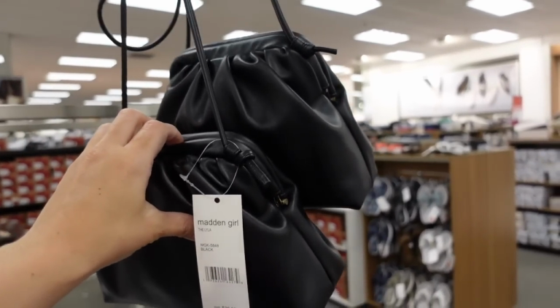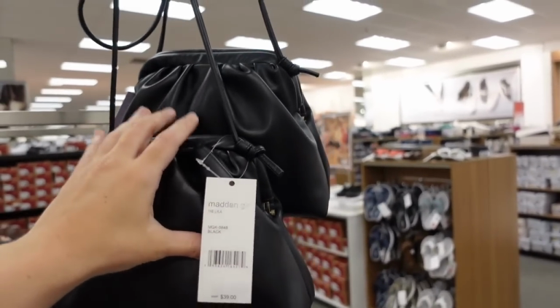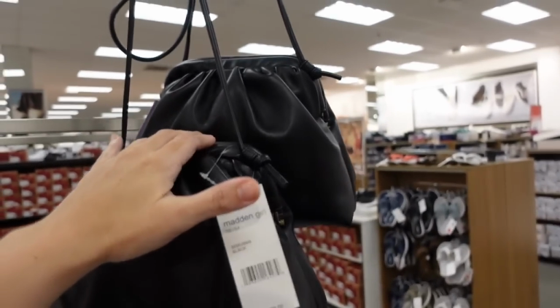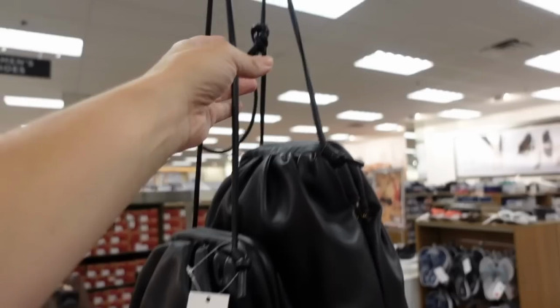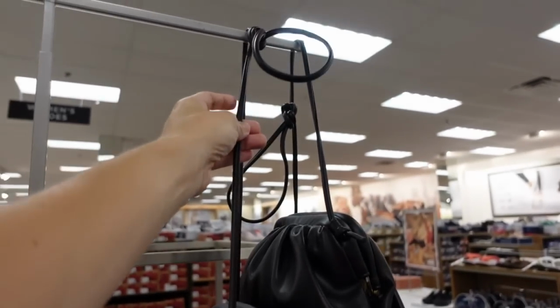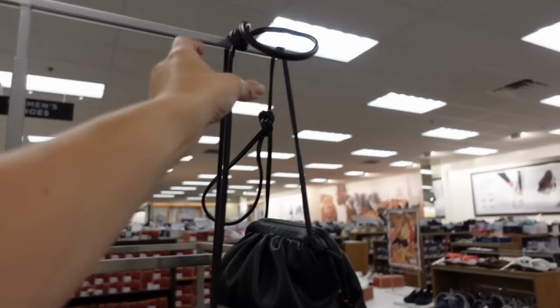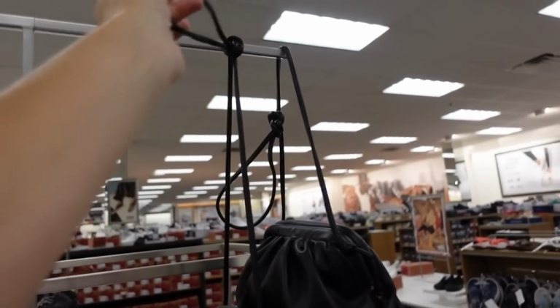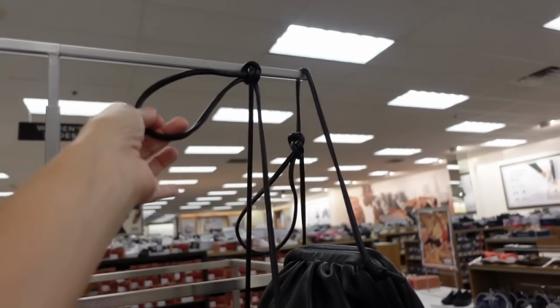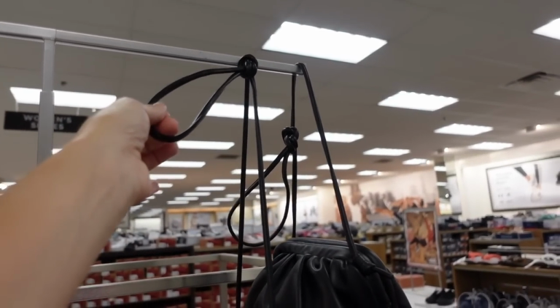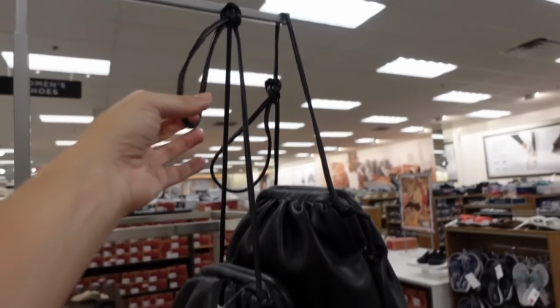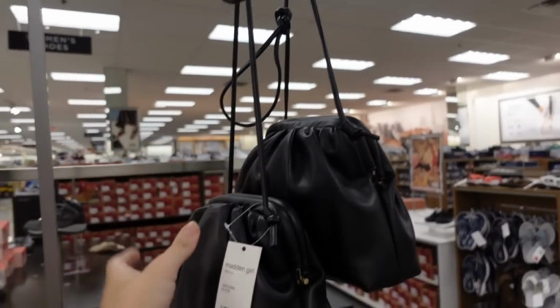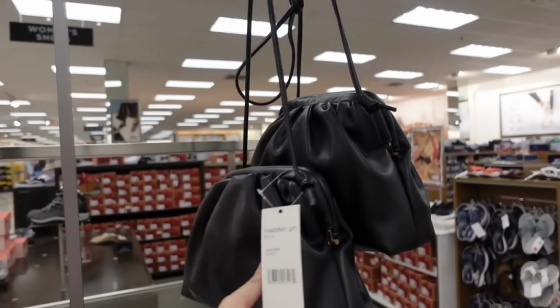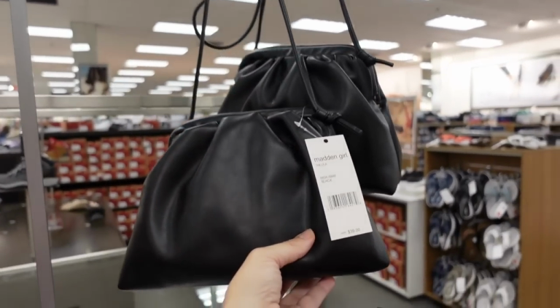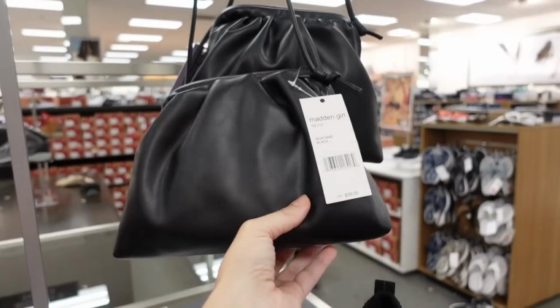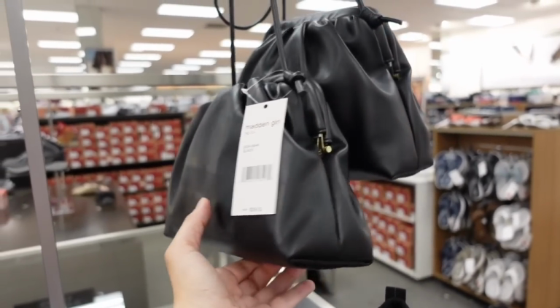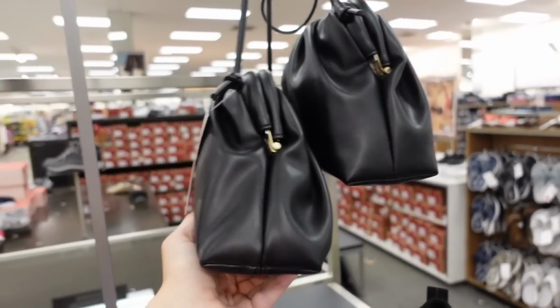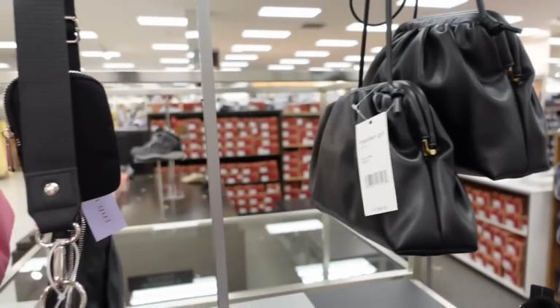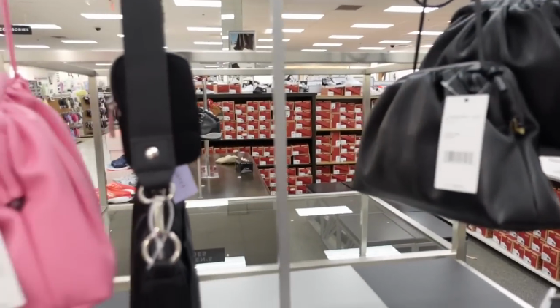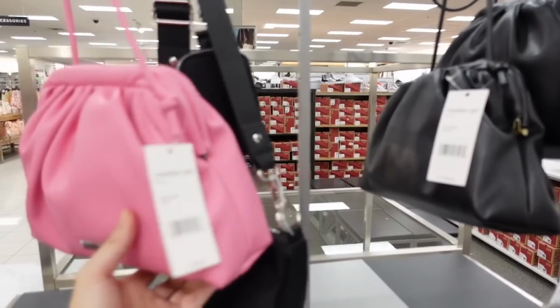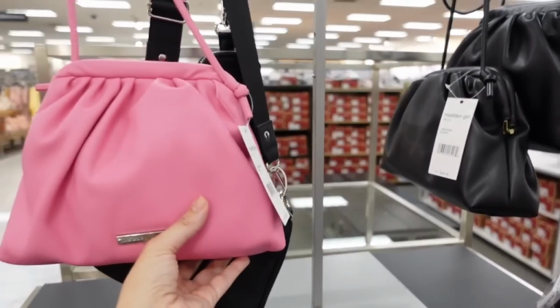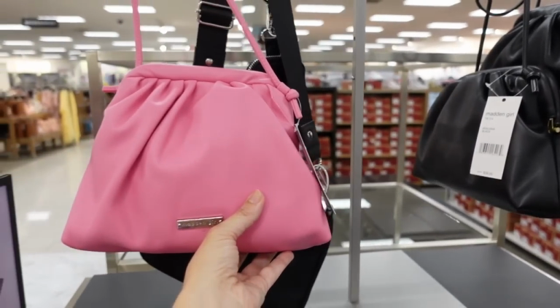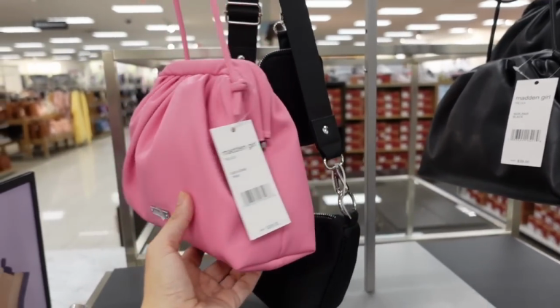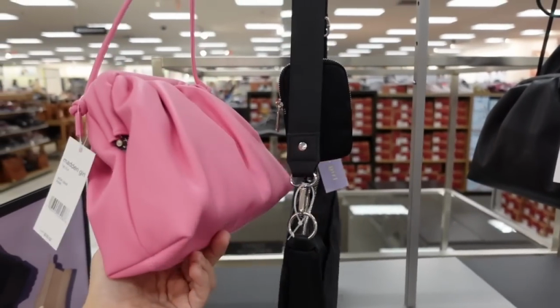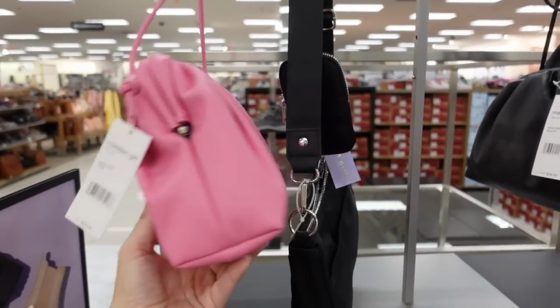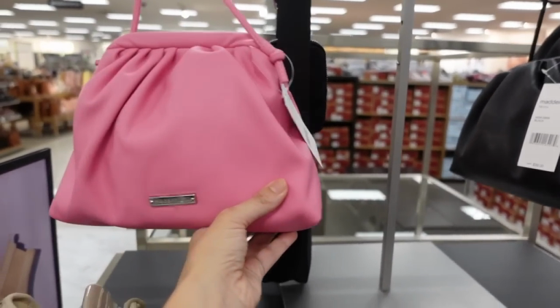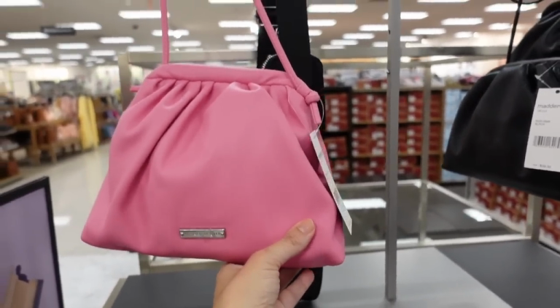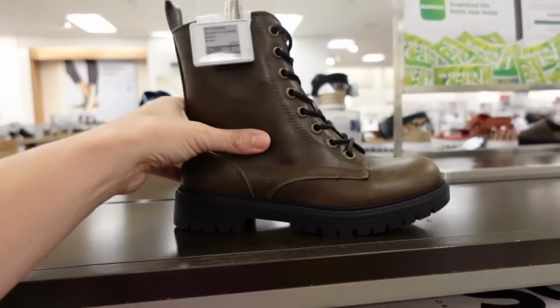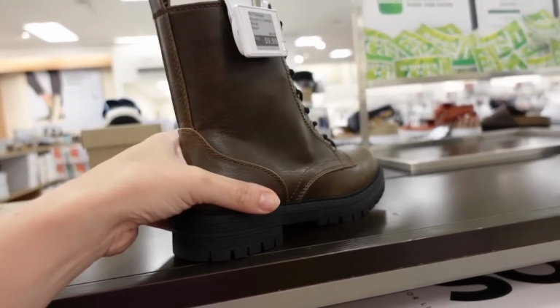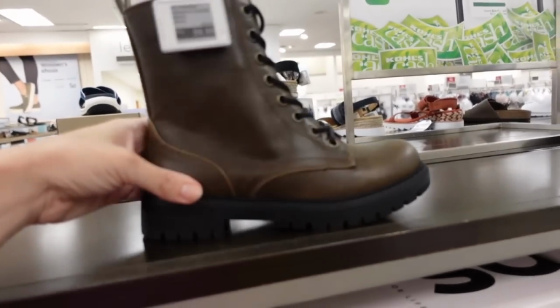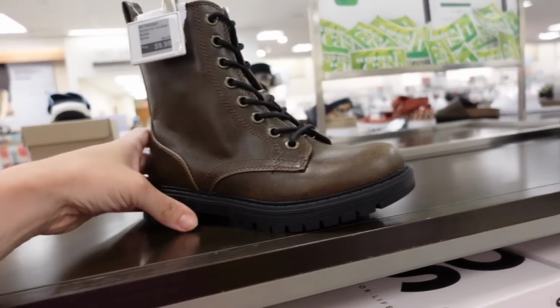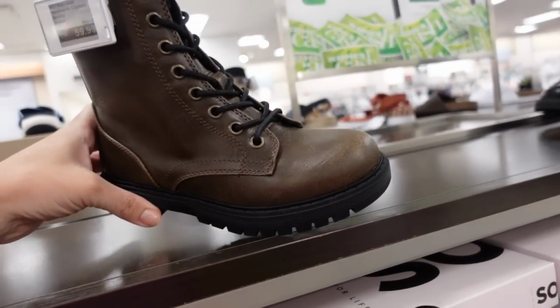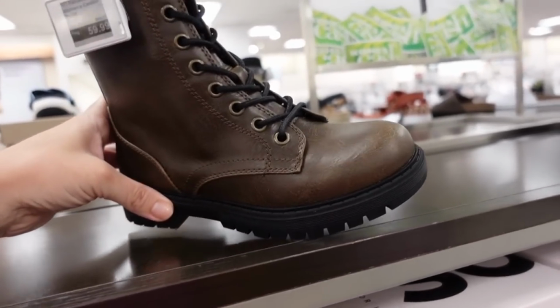Seeing these new little crossbody bags from Madden Girl. This has a metal kind of closure to keep it closed, with an adjustable strap you can just knot. Regularly $39 in black, and it also comes in a really pretty bubblegum pink.